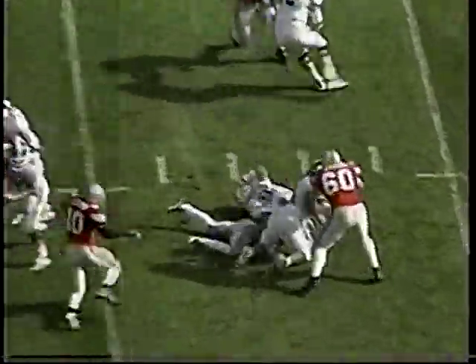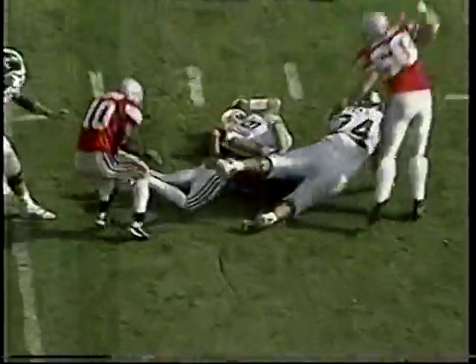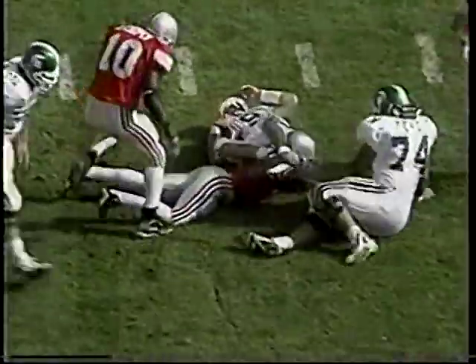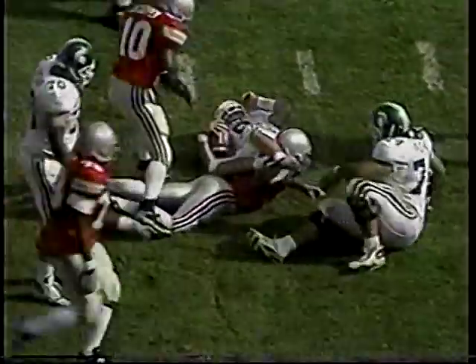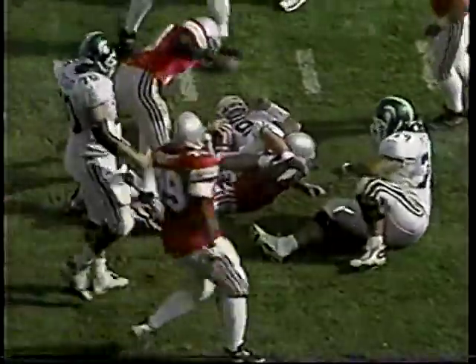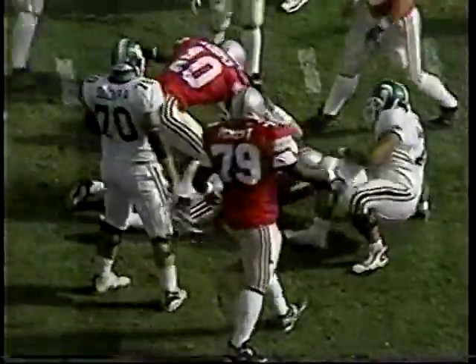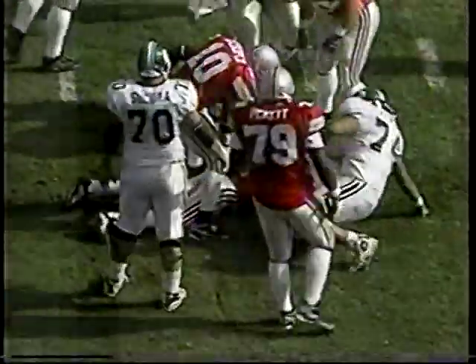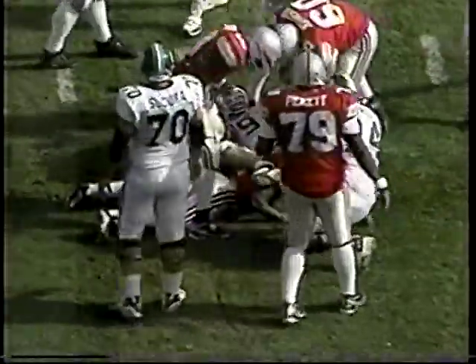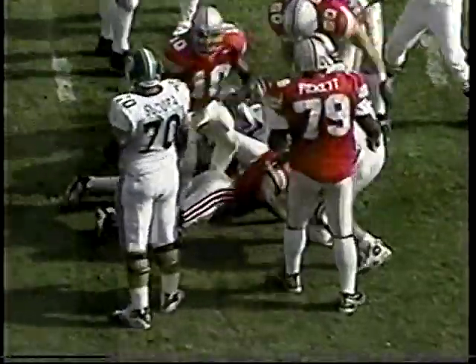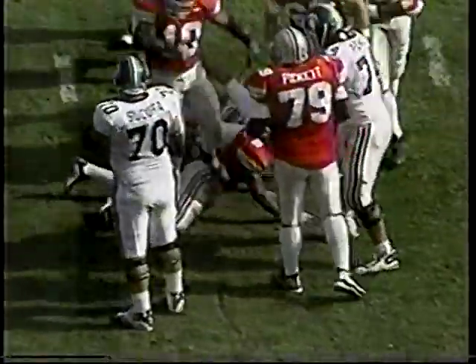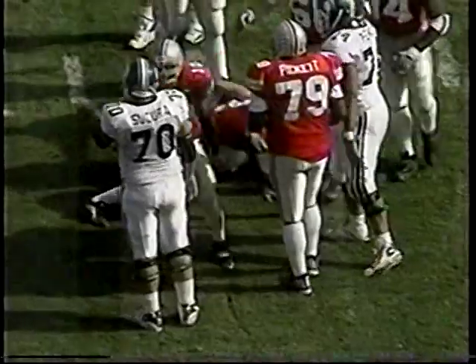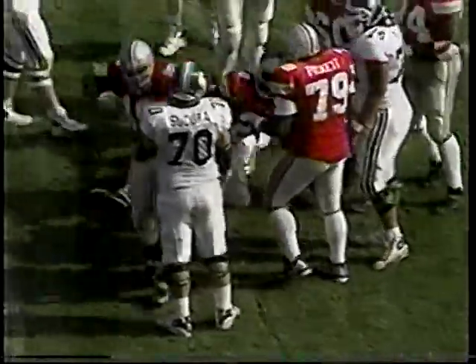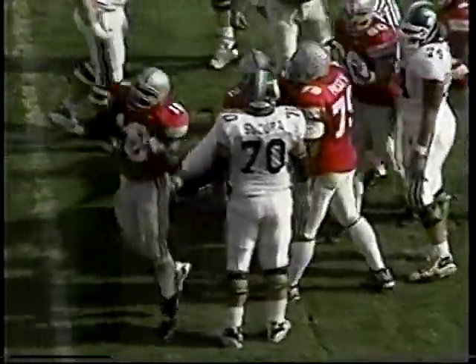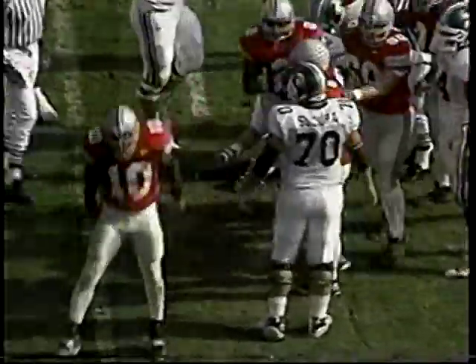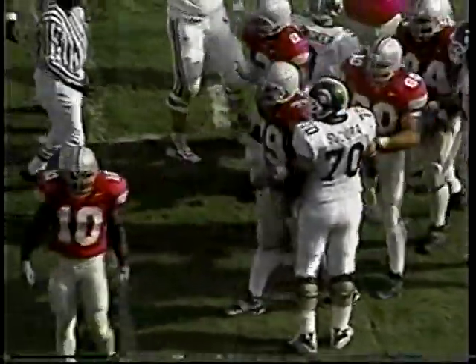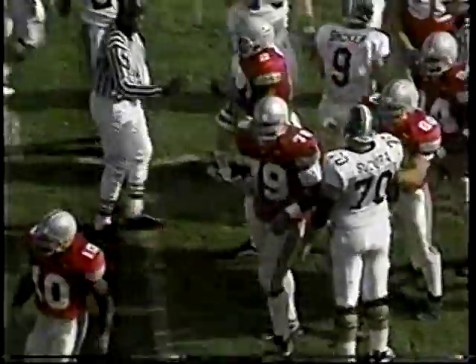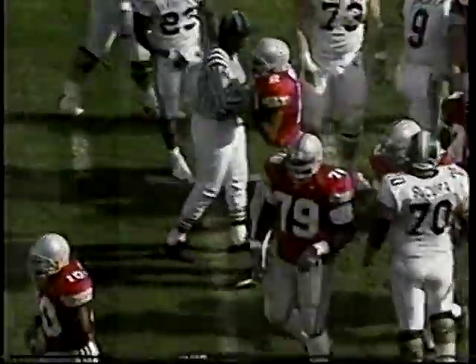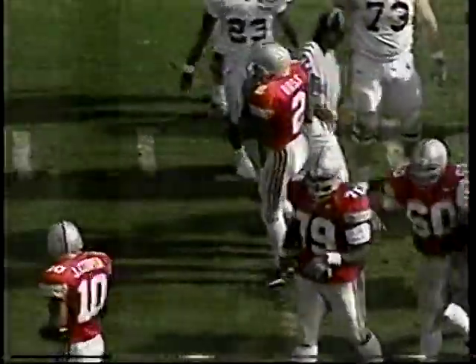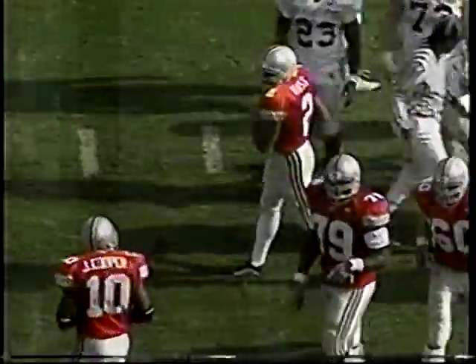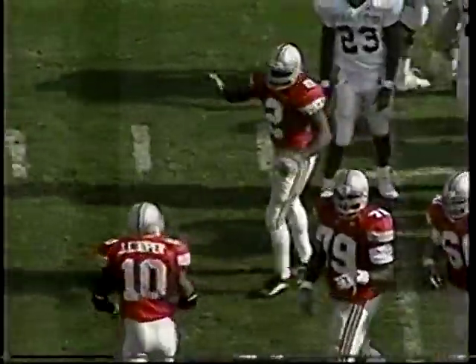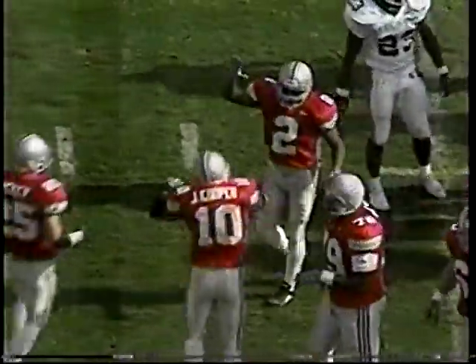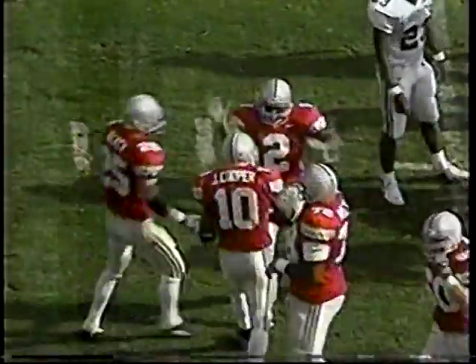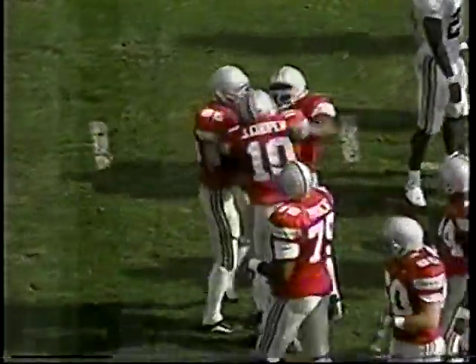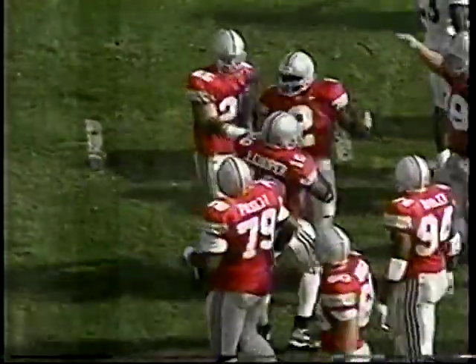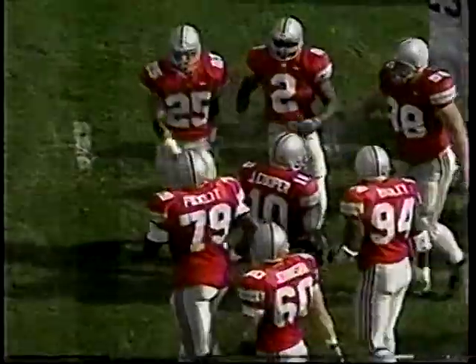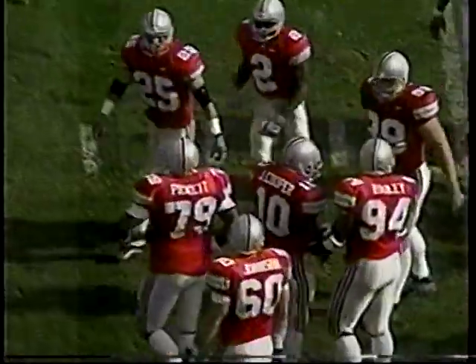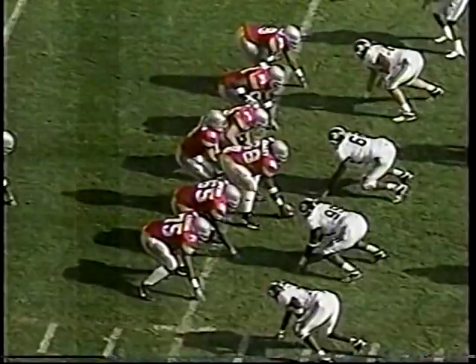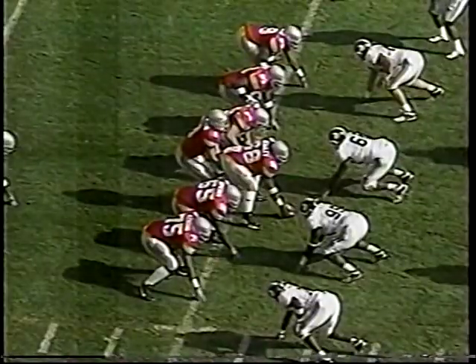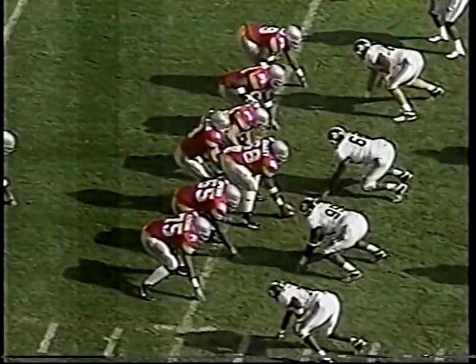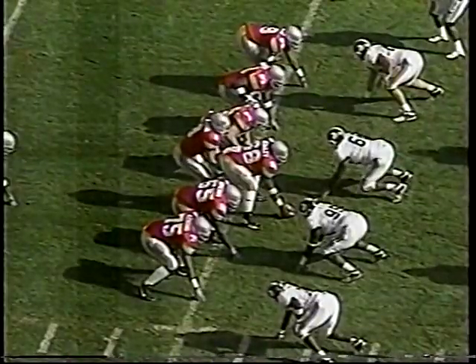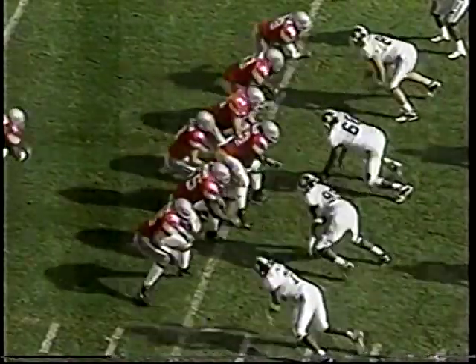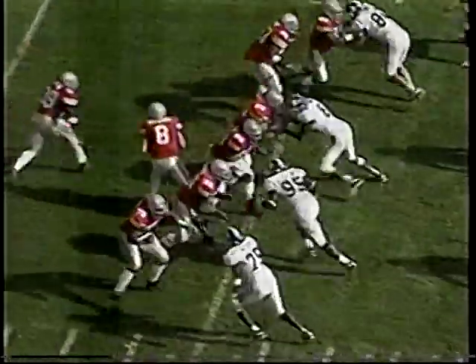We came with a lot of pressure on them. We didn't do a very good job of handling pressure, and Michigan State didn't do a very good job either. That's Michael Doss, number two, making the sack — loss of six on the play.